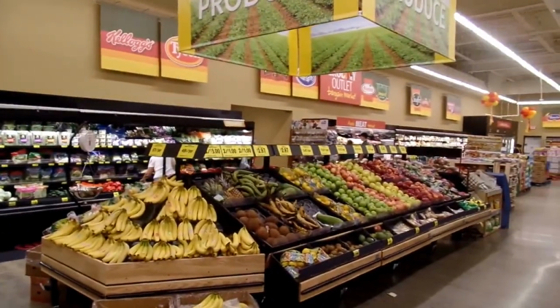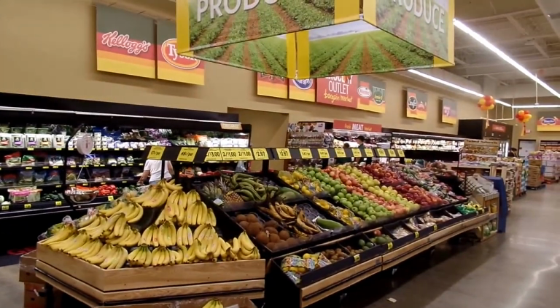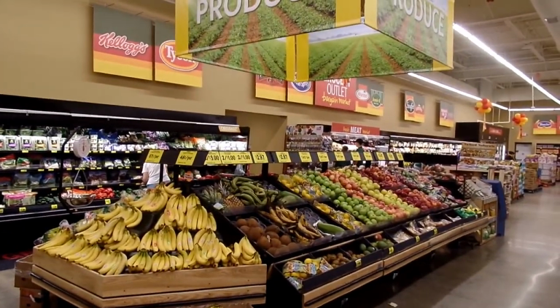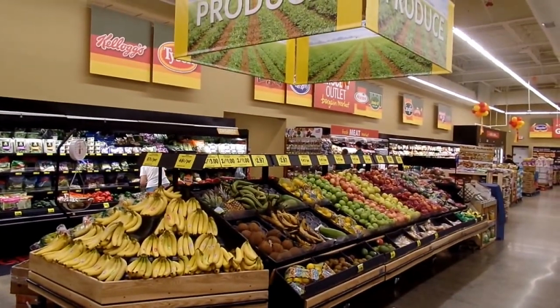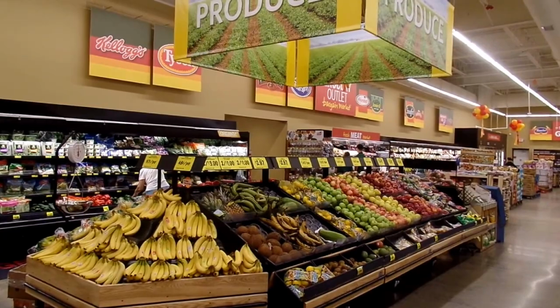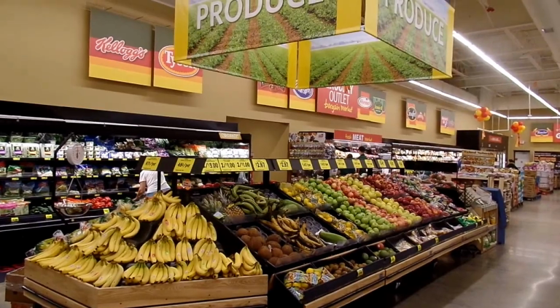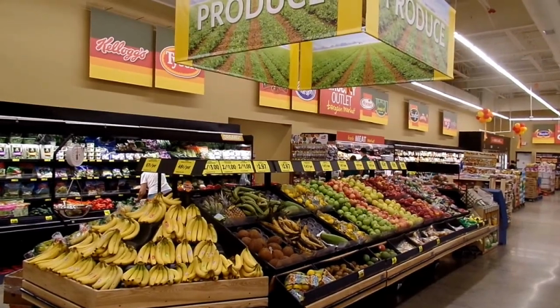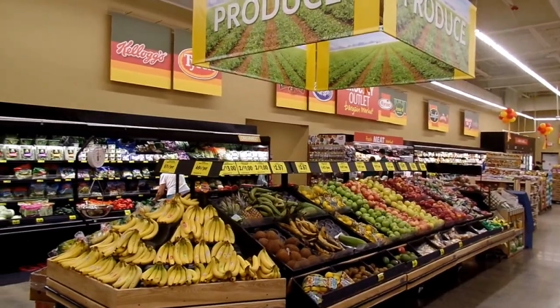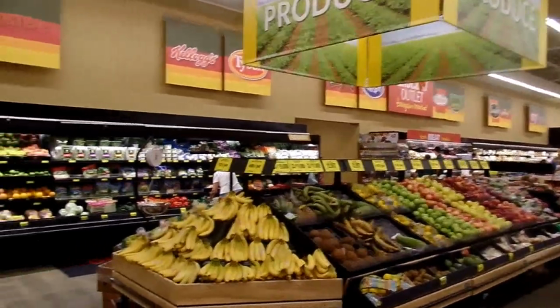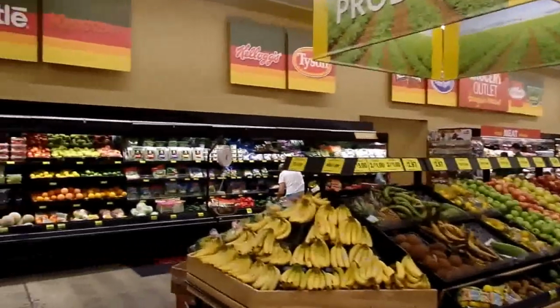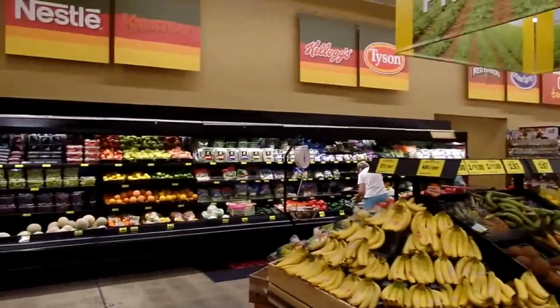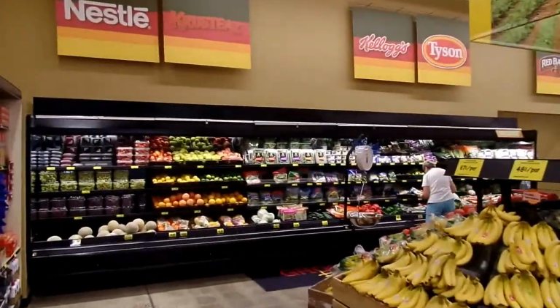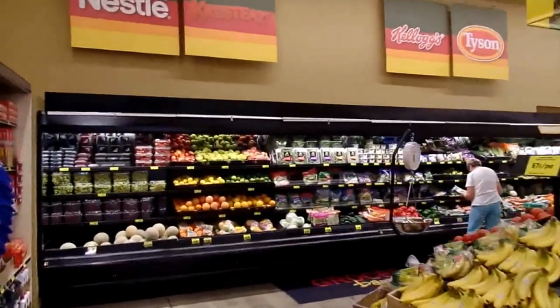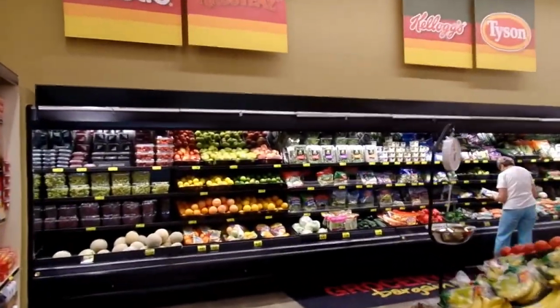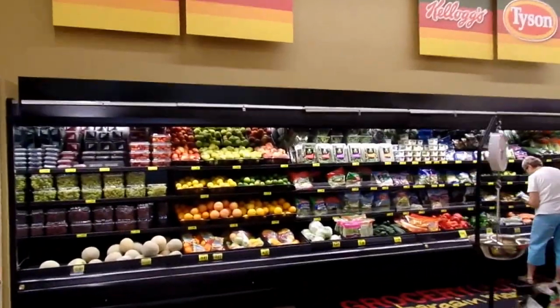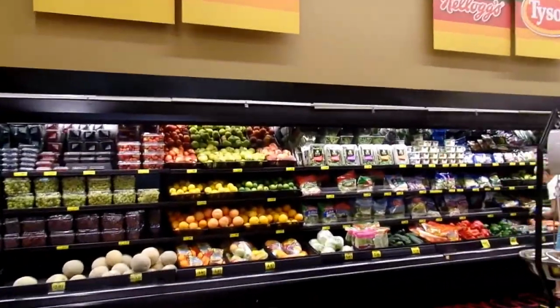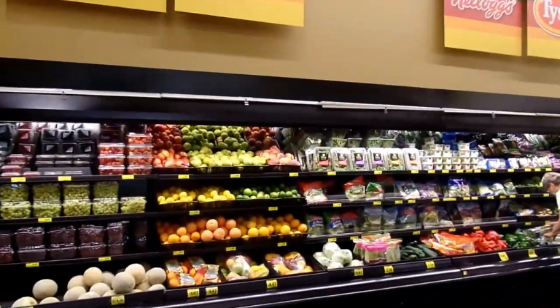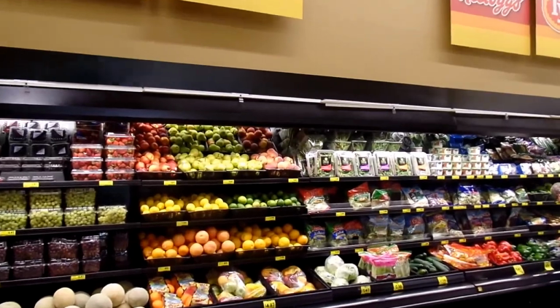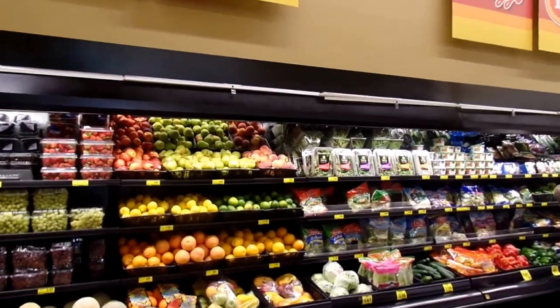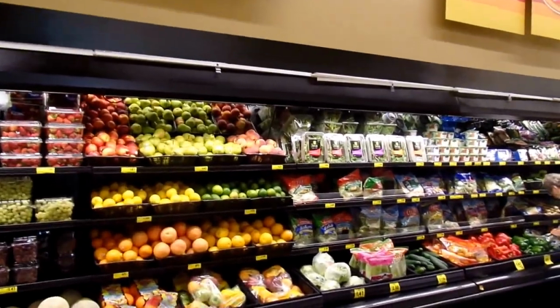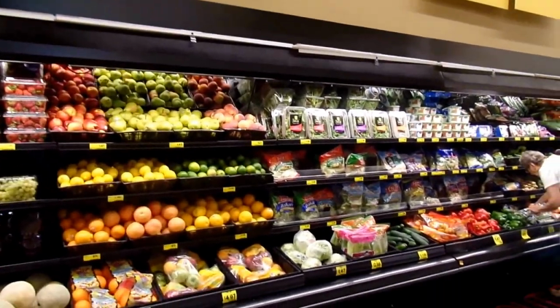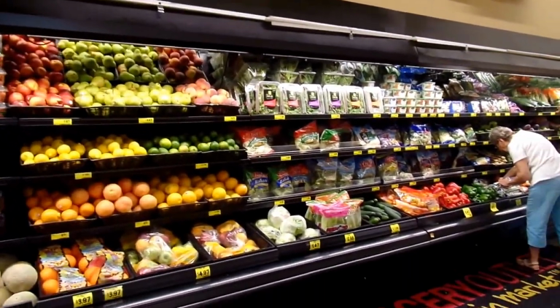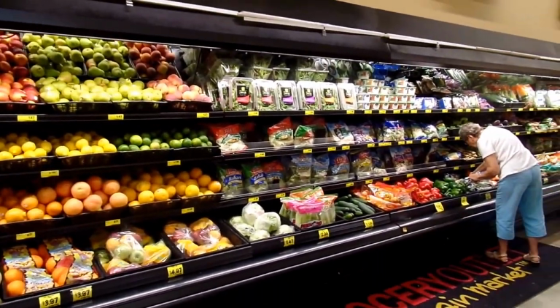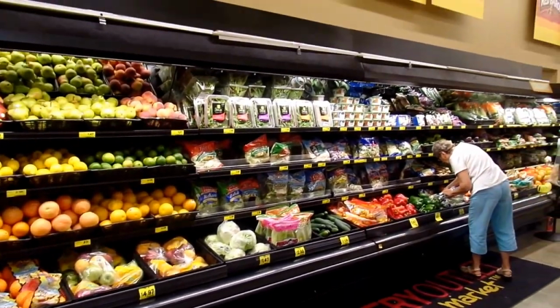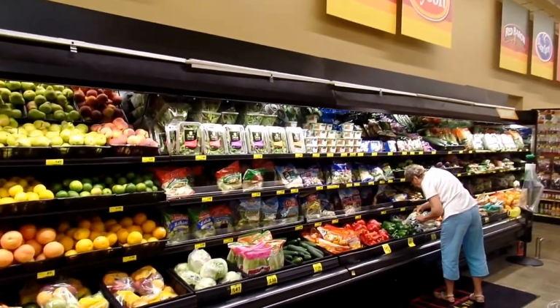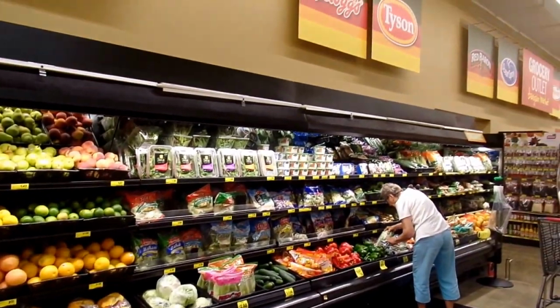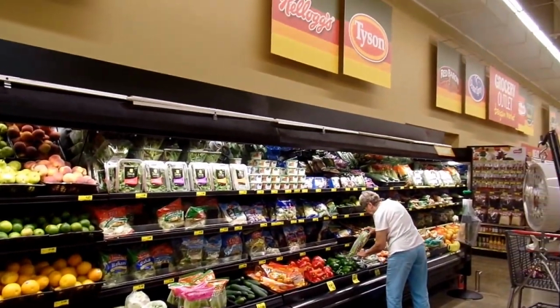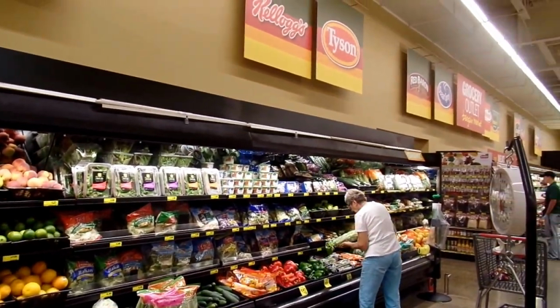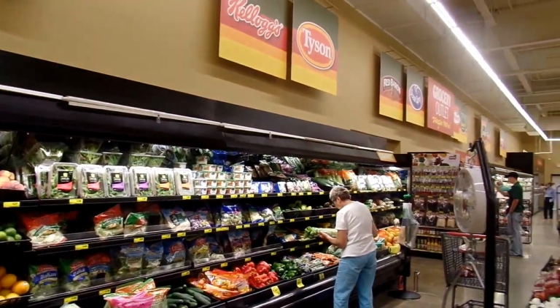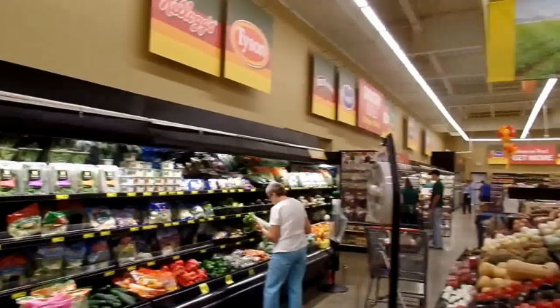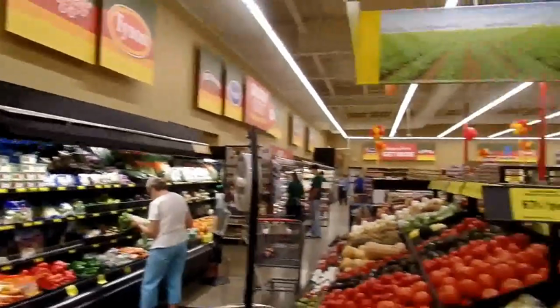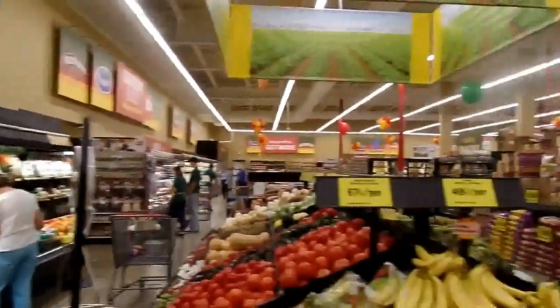The giant produce section — Euro tables, 24 feet of produce. A little lower front than we use on the west coast, but we've got three shelves and customers like it. Fantastic.